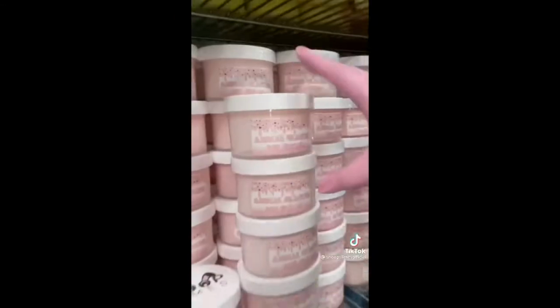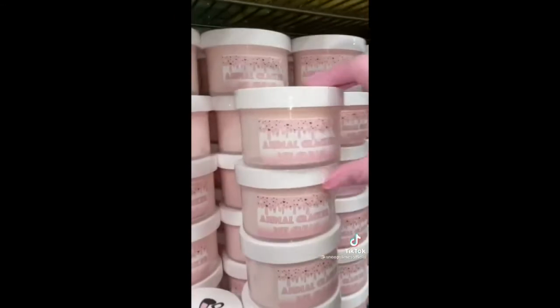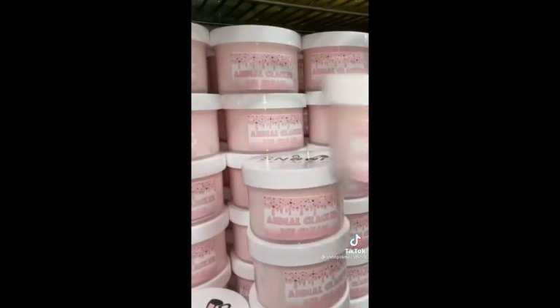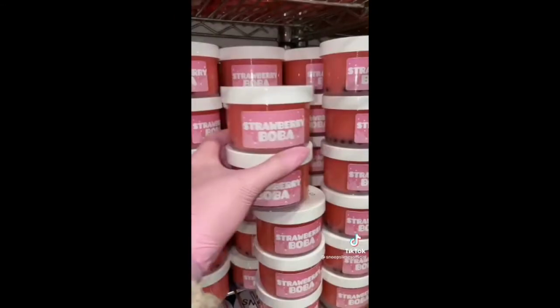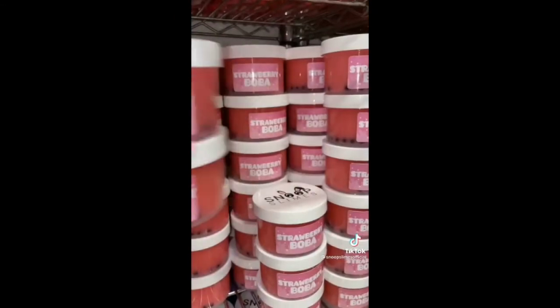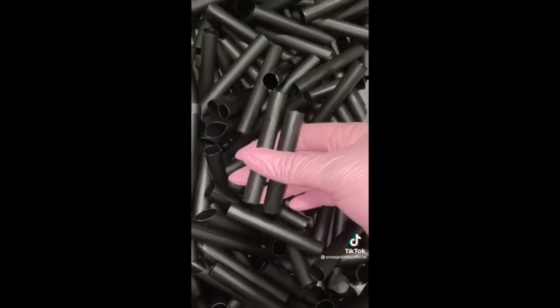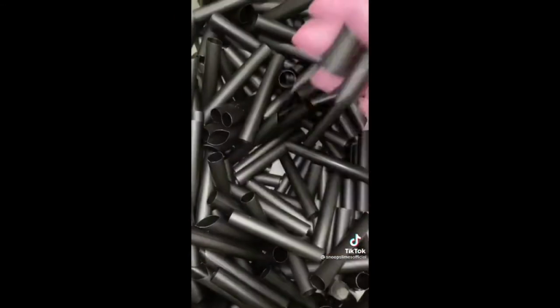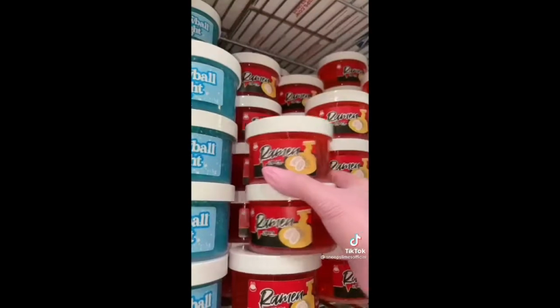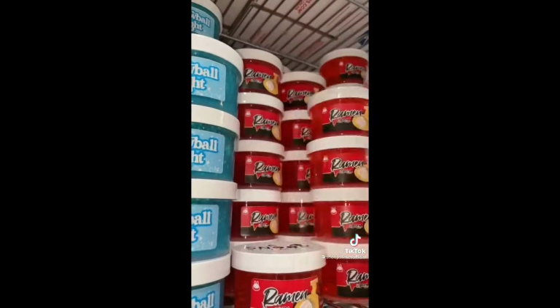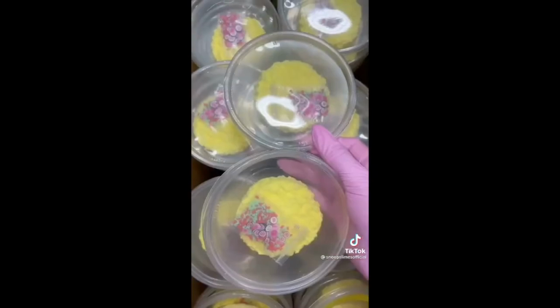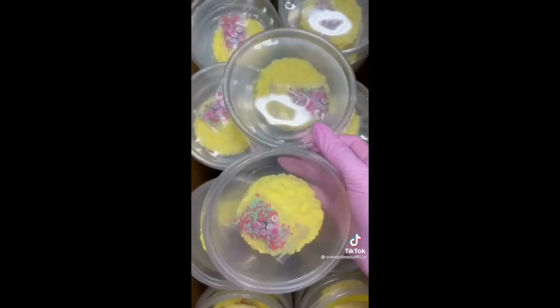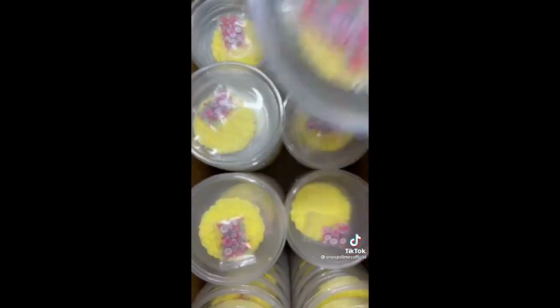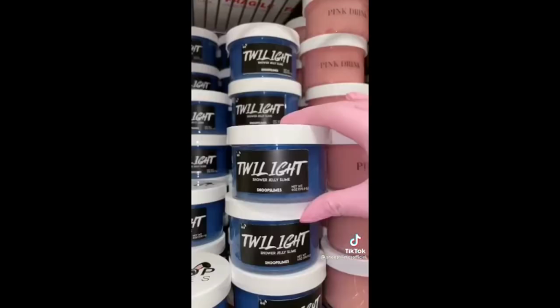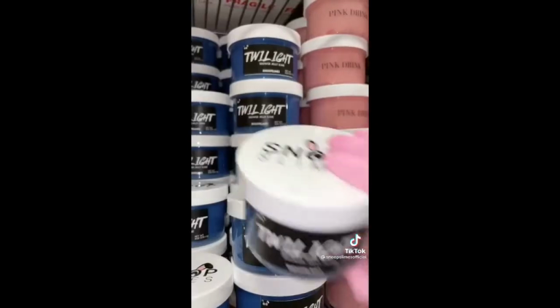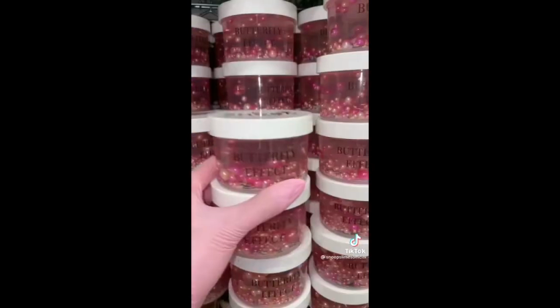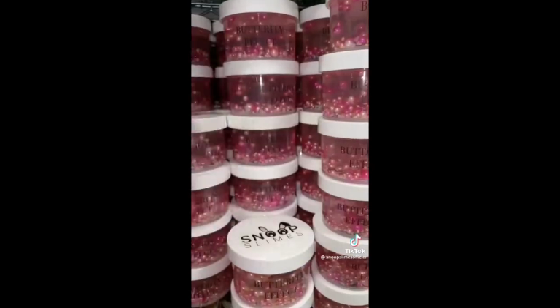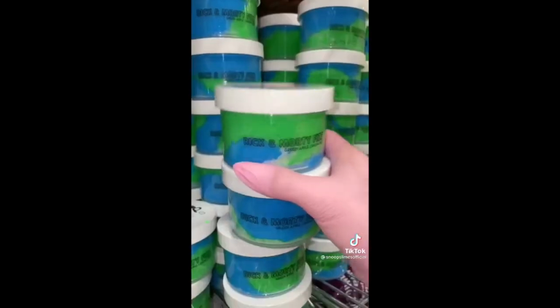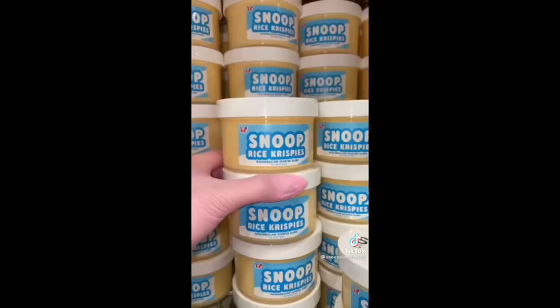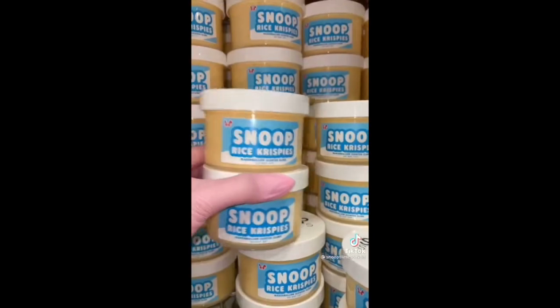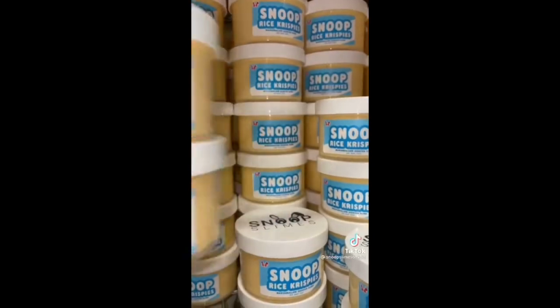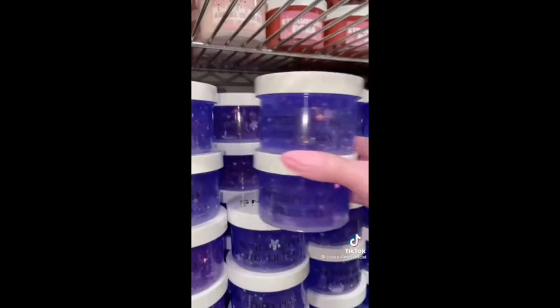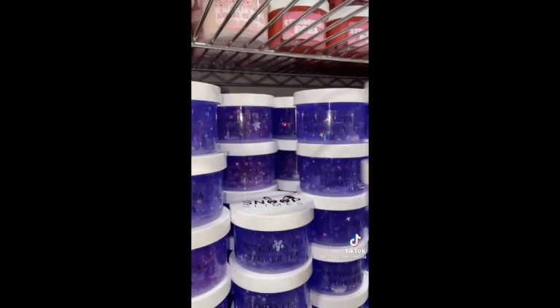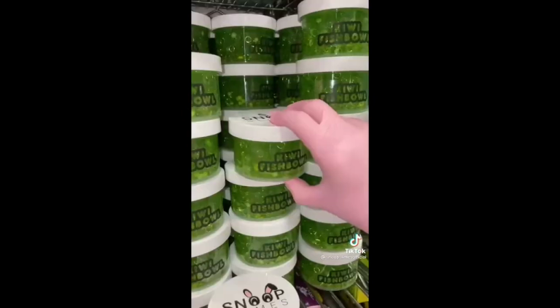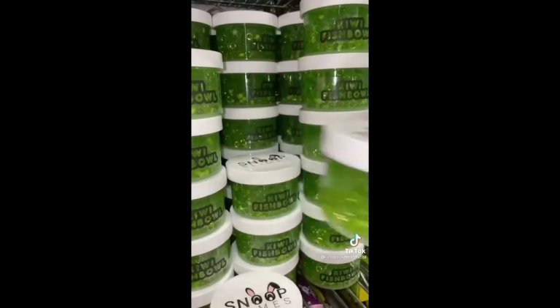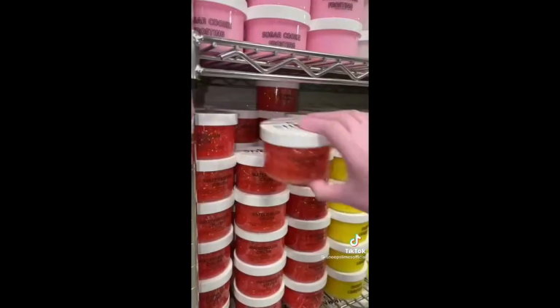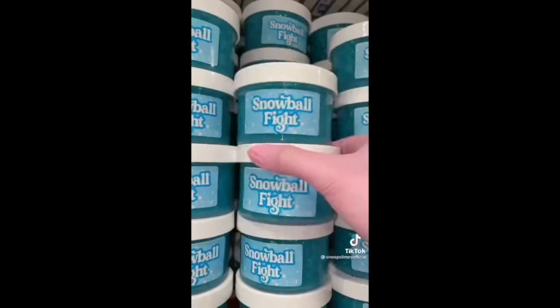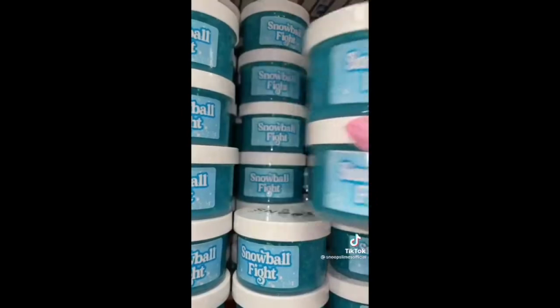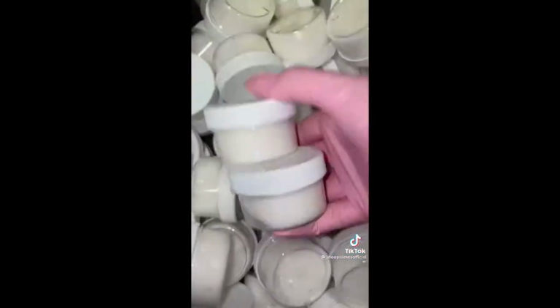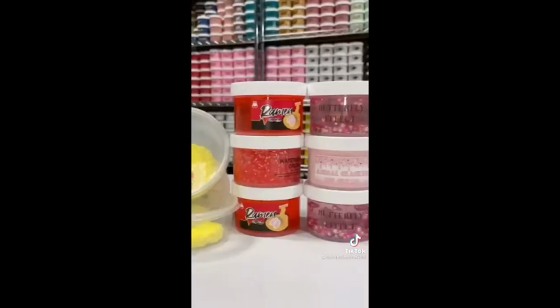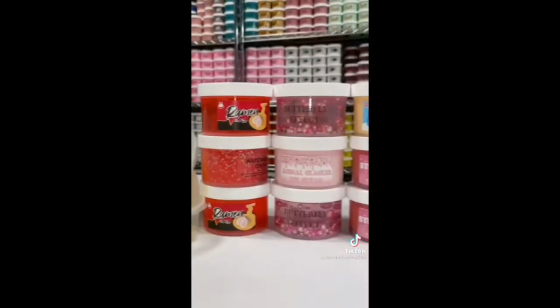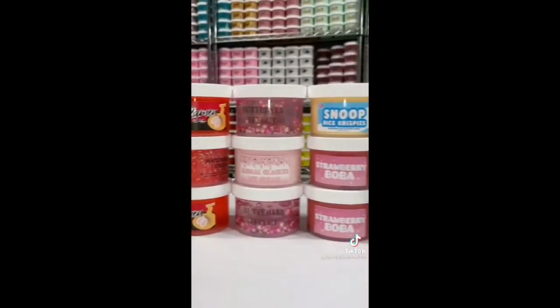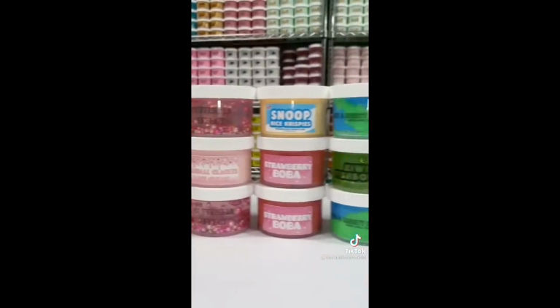She got a ton of various slime textures from my bestsellers, like Animal Cracker Ice Cream, 2 Strawberry Bobas, 2 Ramen DIY Slimes, Twilight Shower Jelly, 2 Butterfly Effects, 2 Rick and Morty Fizz, 2 Snoop's Rice Krispies, Butterfly Tea Flower Tea, Kiwi Fish Bowl, Watermelon Crush, and Snowball Fight.